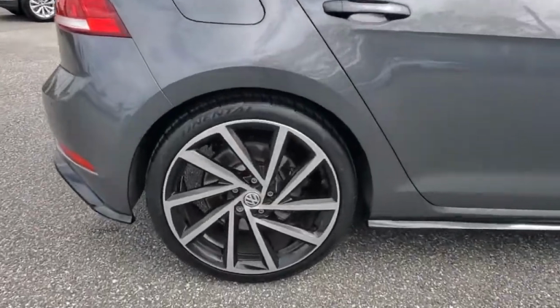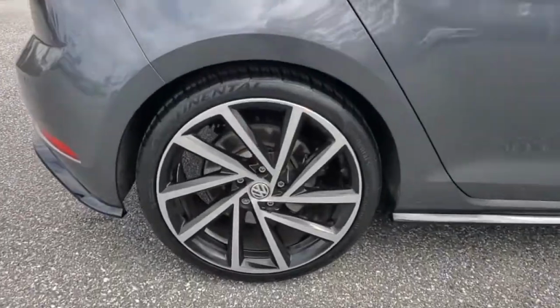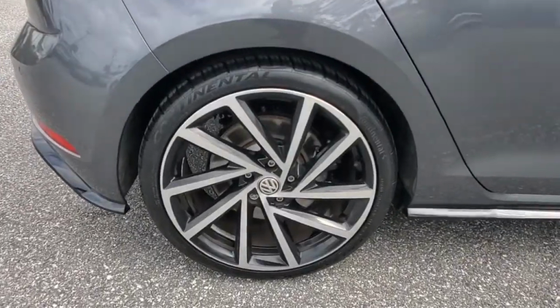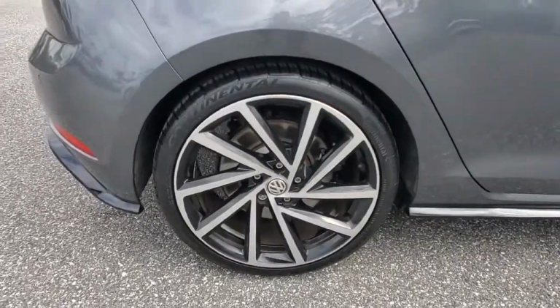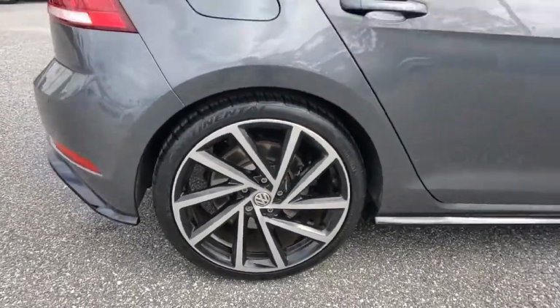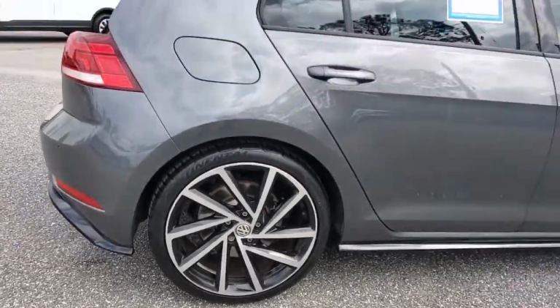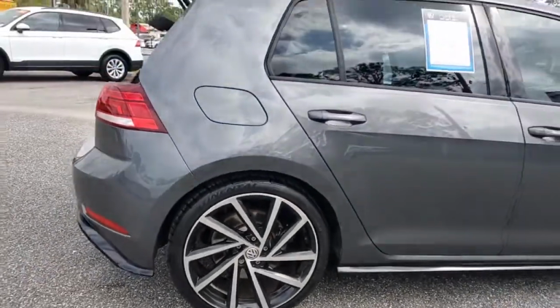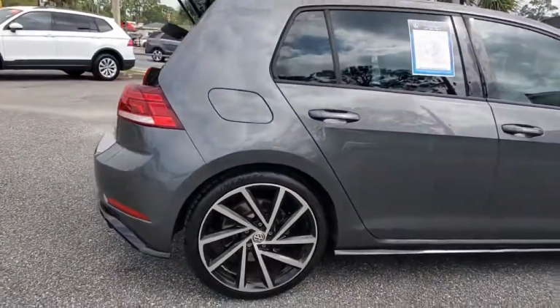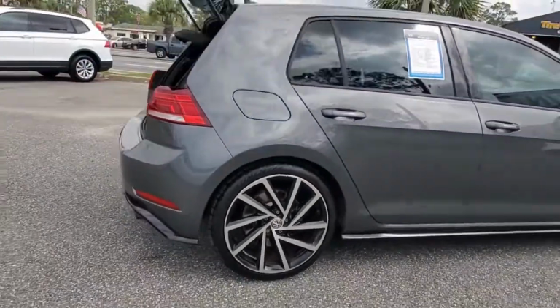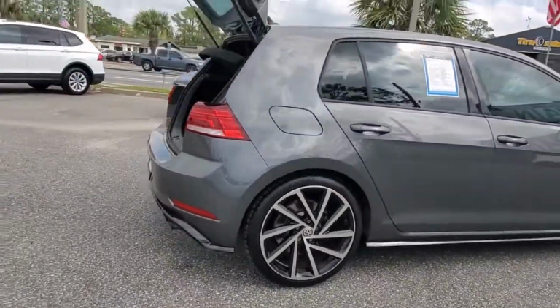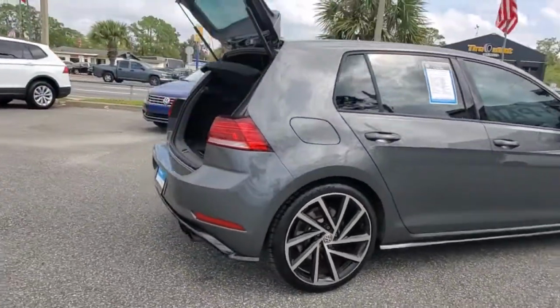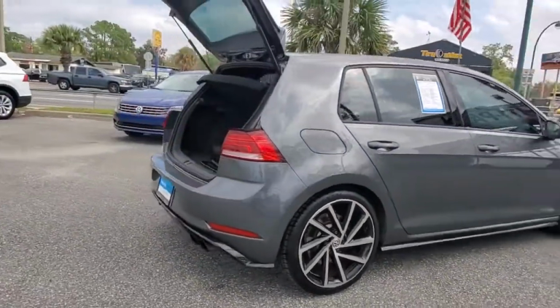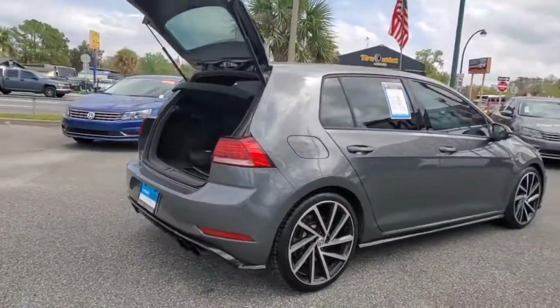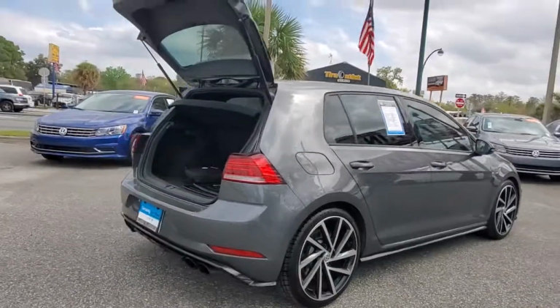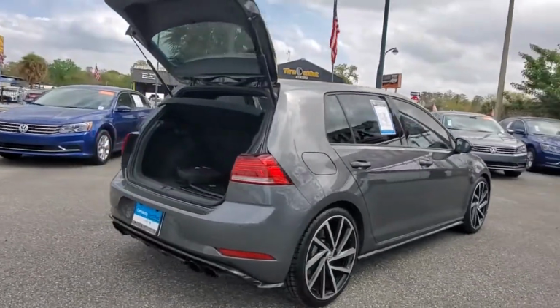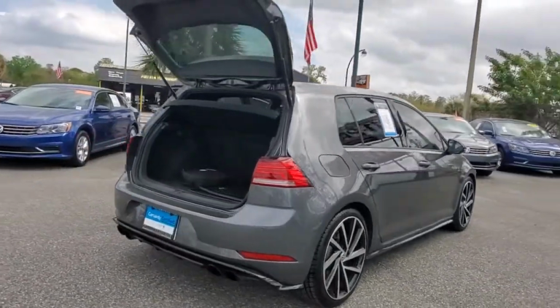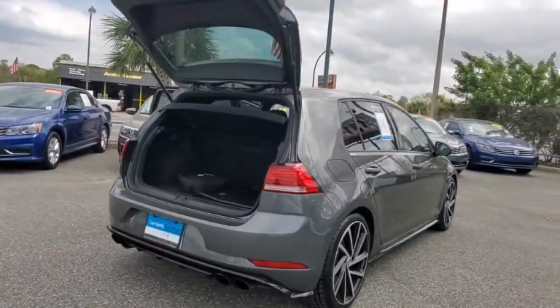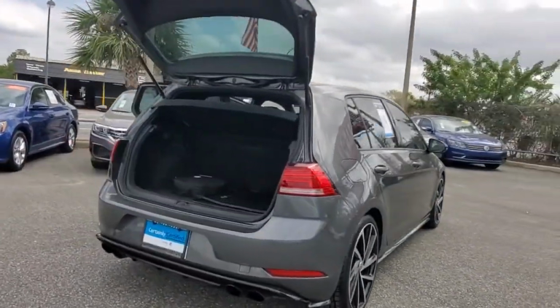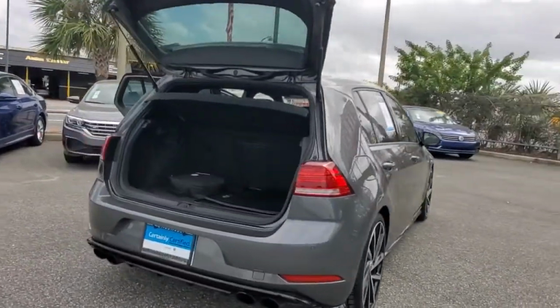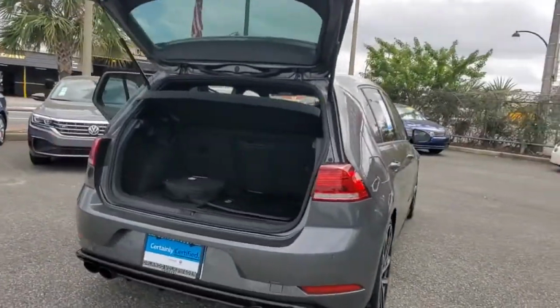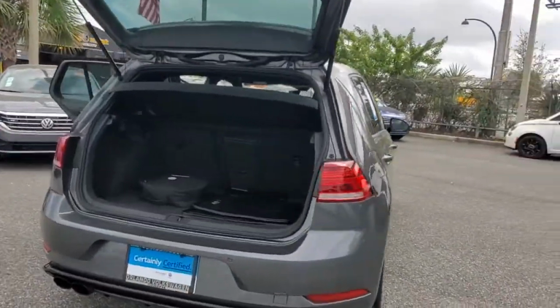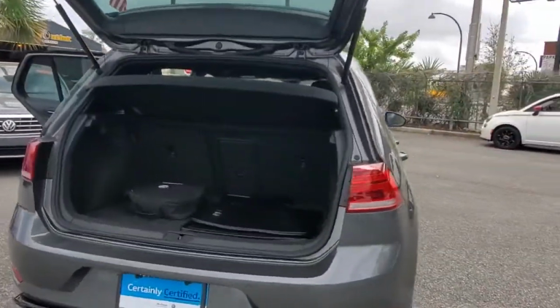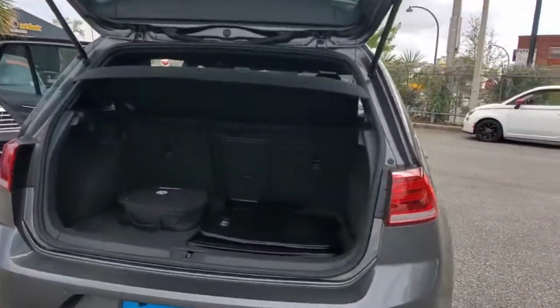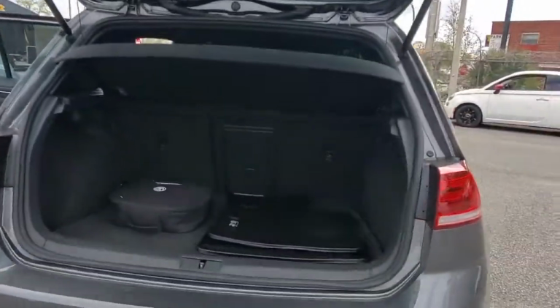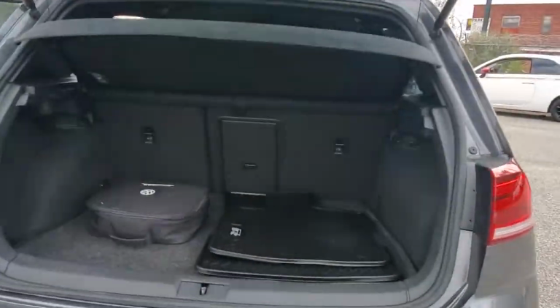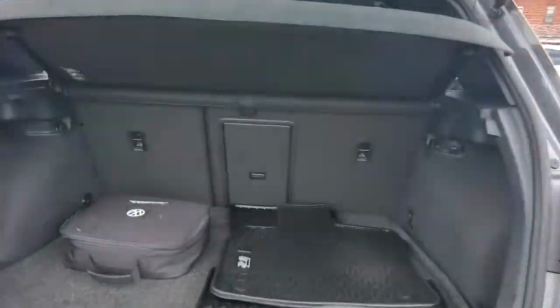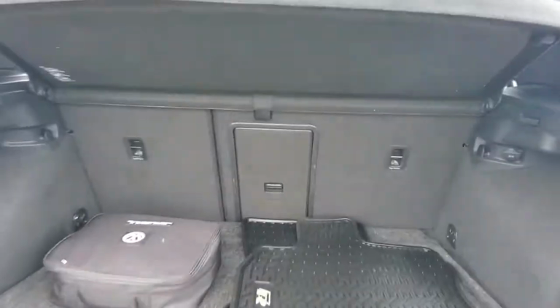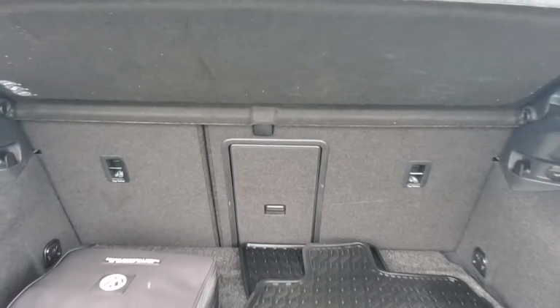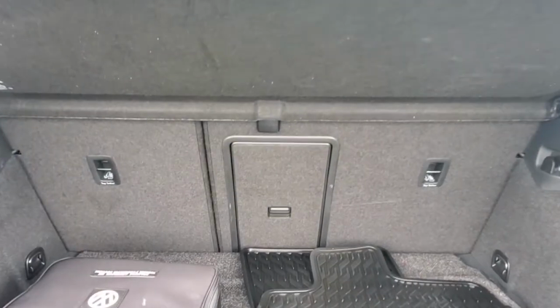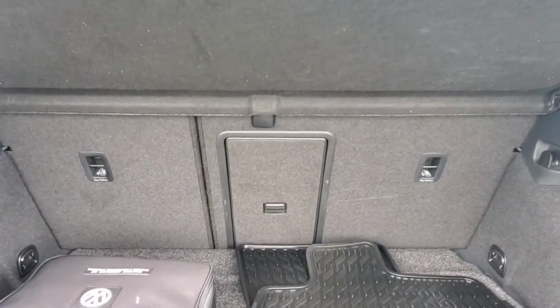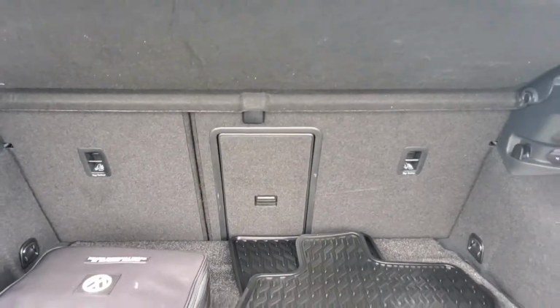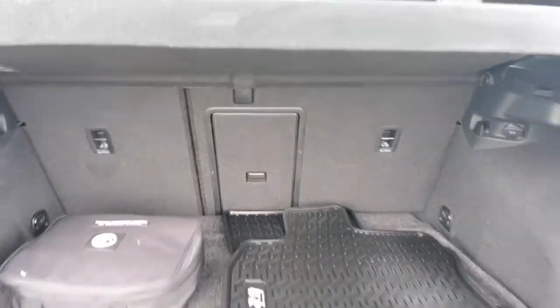Buckle up and prepare for excitement when you take the wheel of this Golf R. Agile, athletic, and aggressive, this performance sport compact recasts the daily commute in a whole new sensational light.